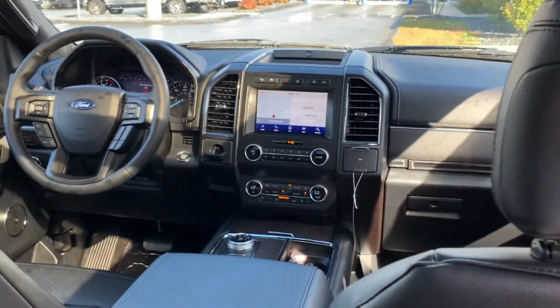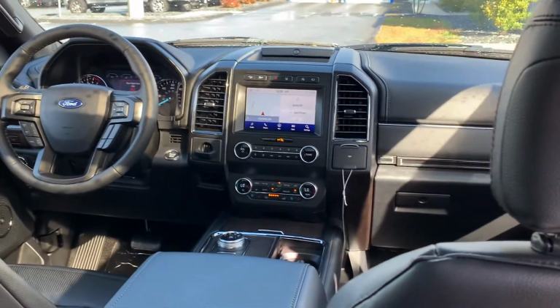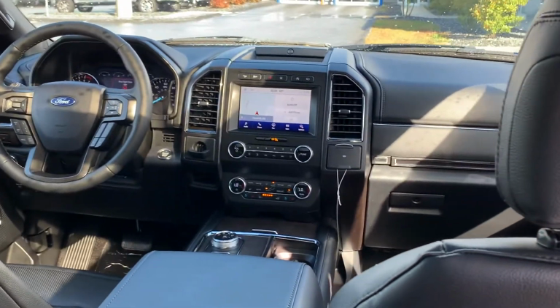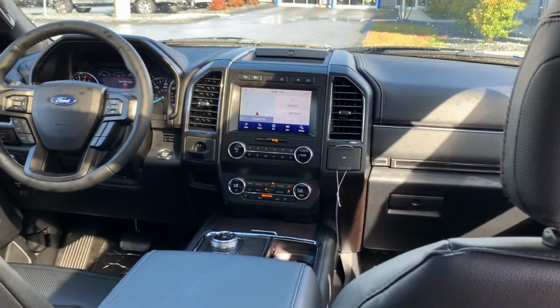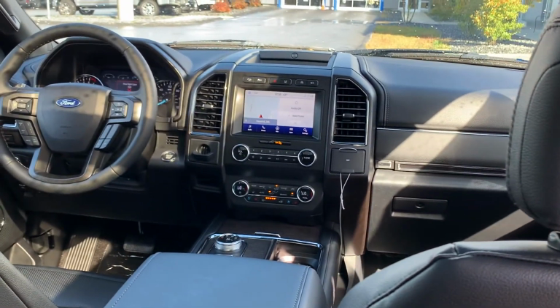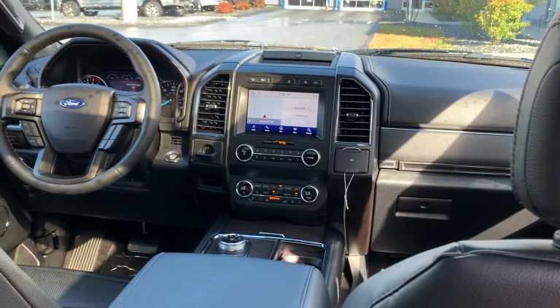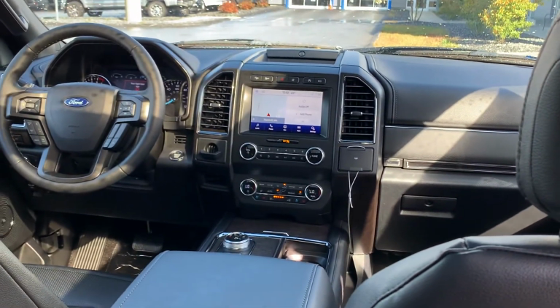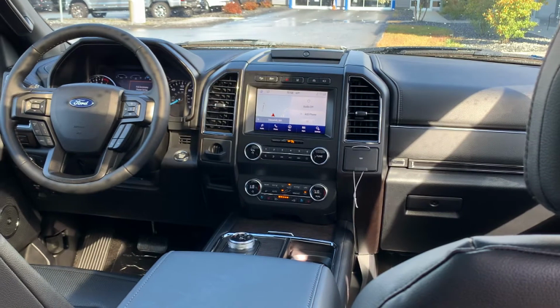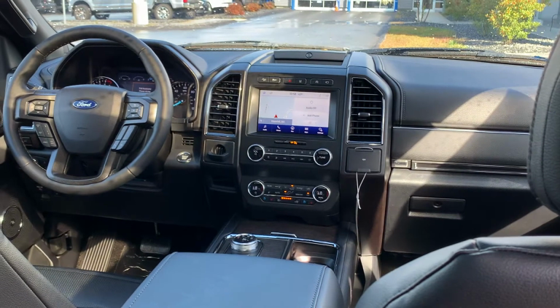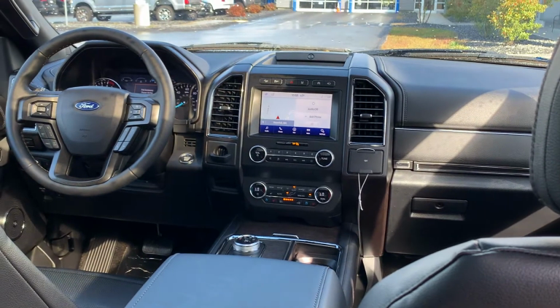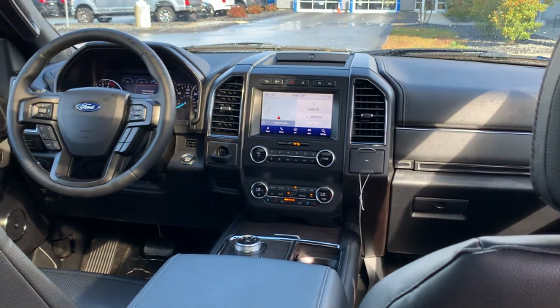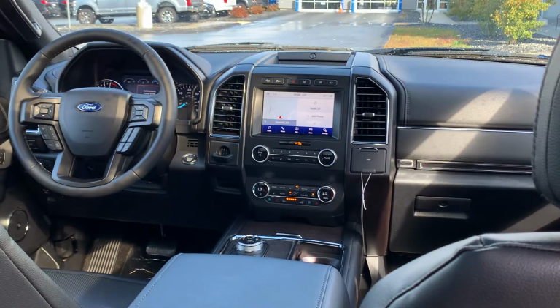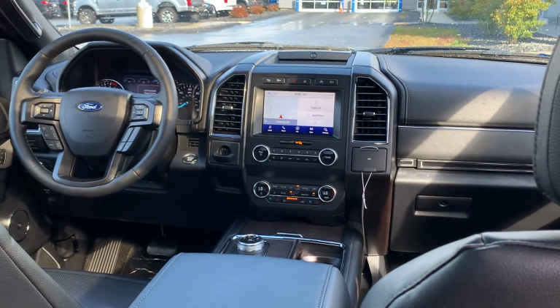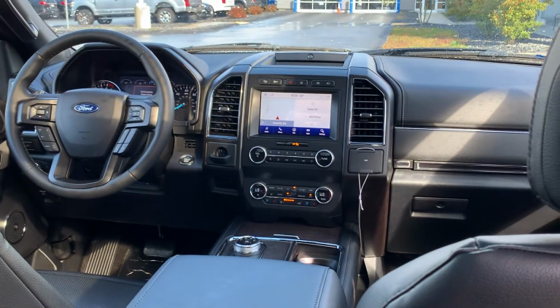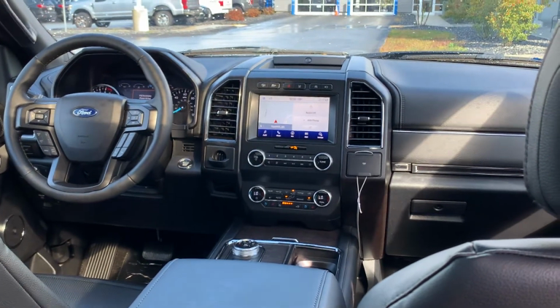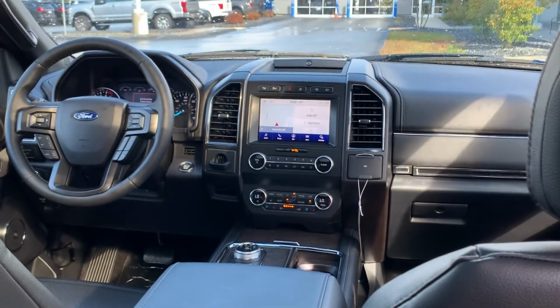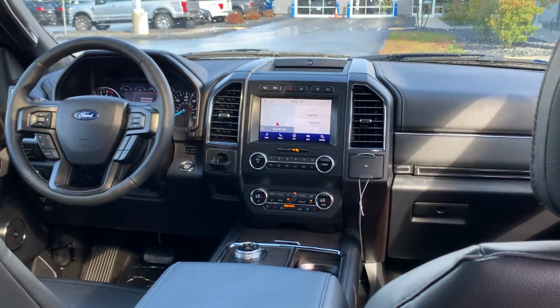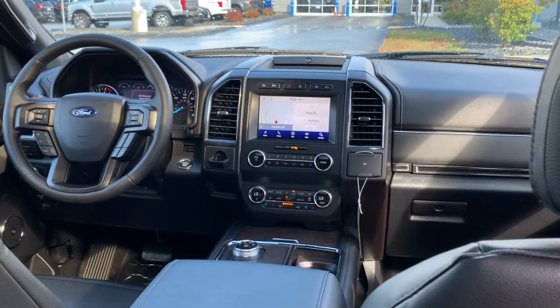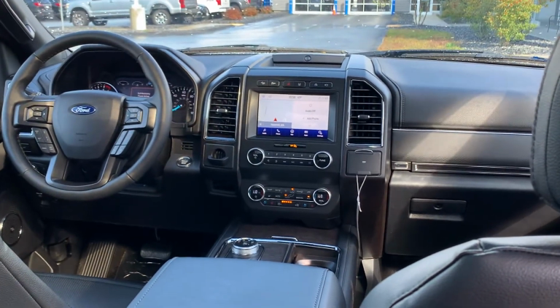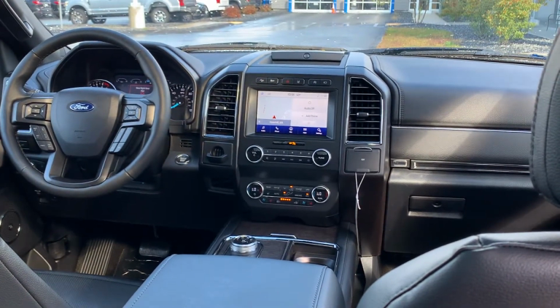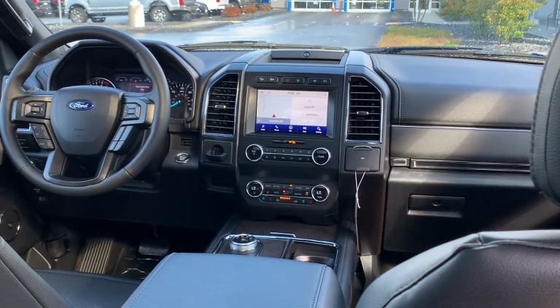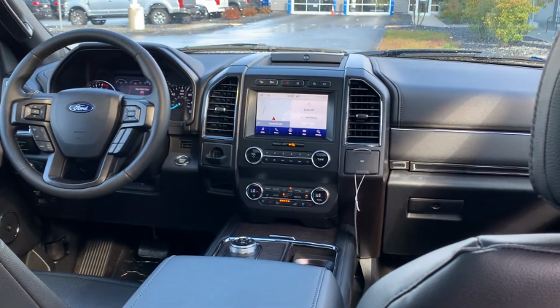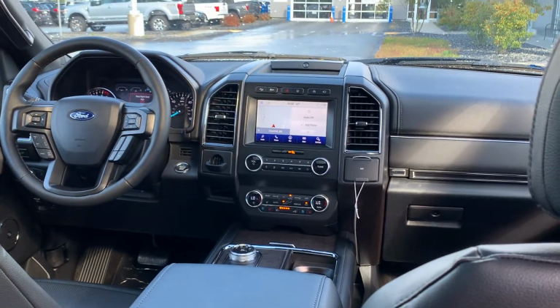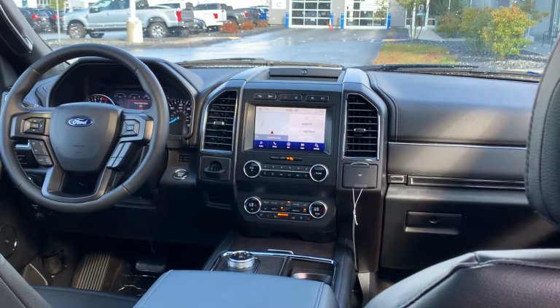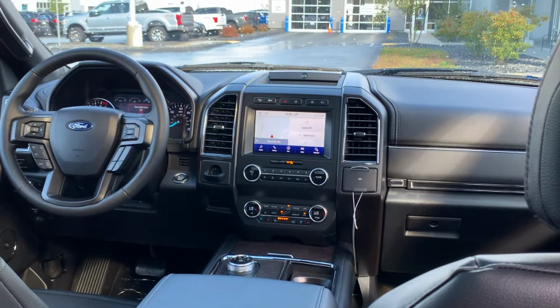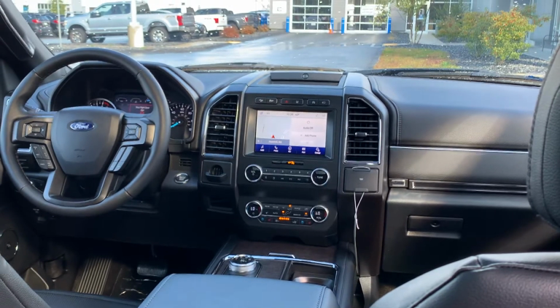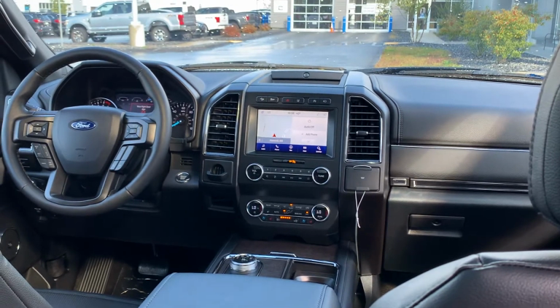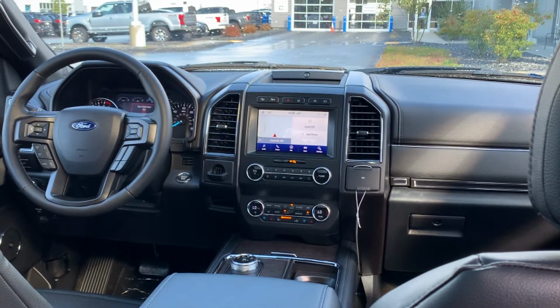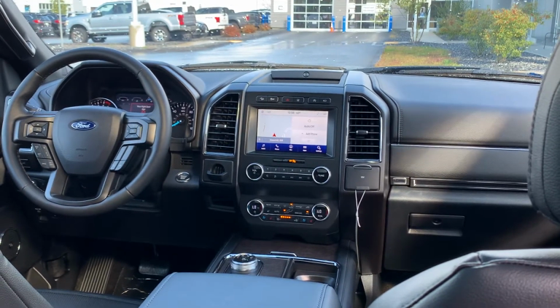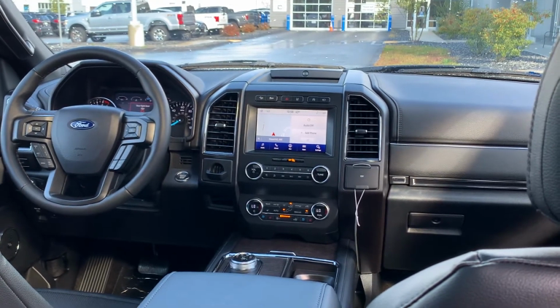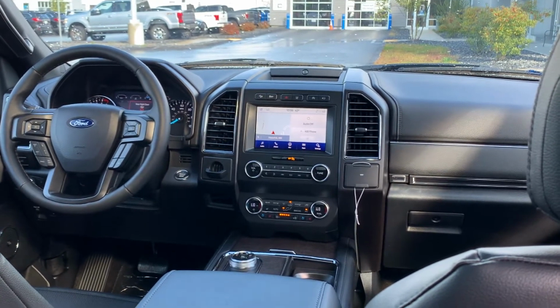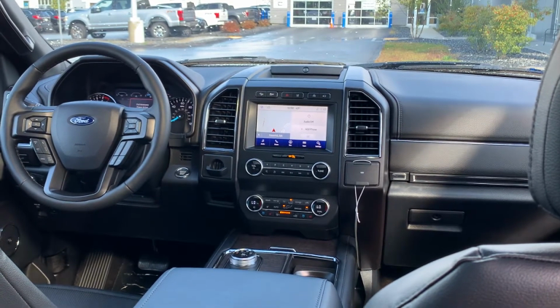Here we have the touch screen SYNC 3 display, which does have the factory navigation and is compatible with Apple CarPlay and Android Auto.